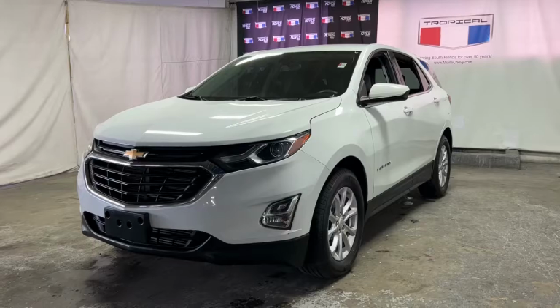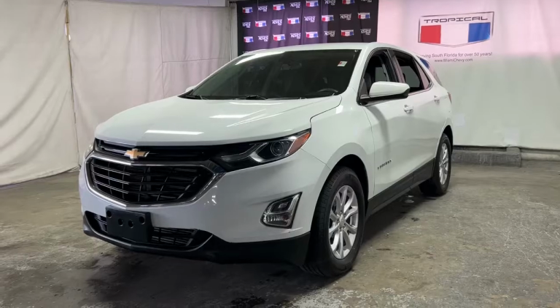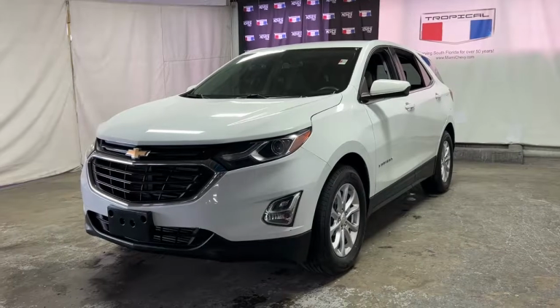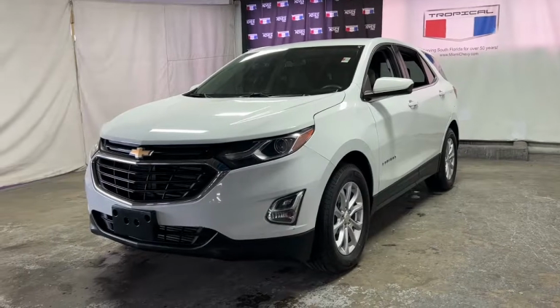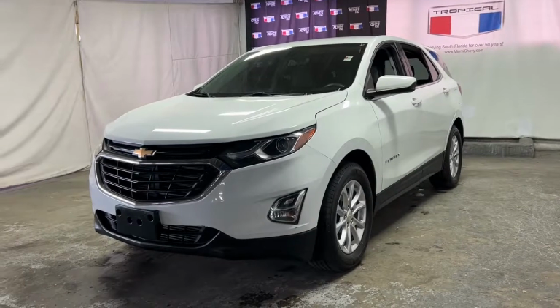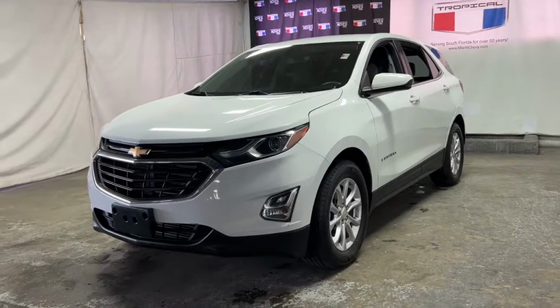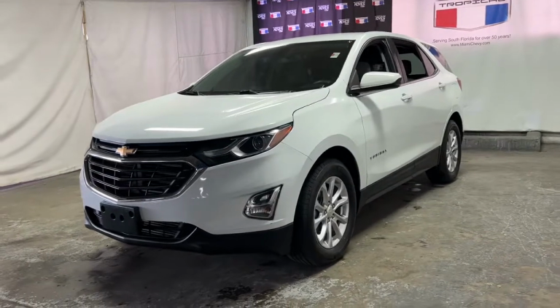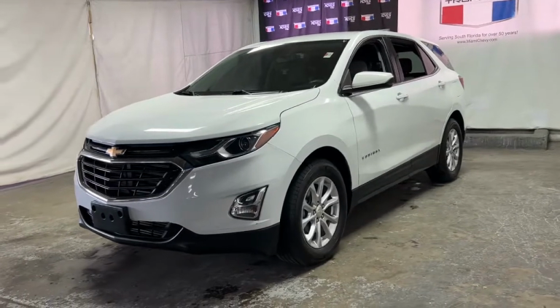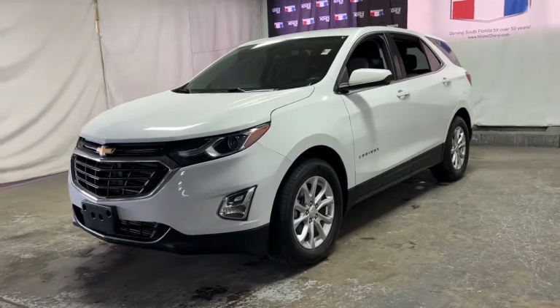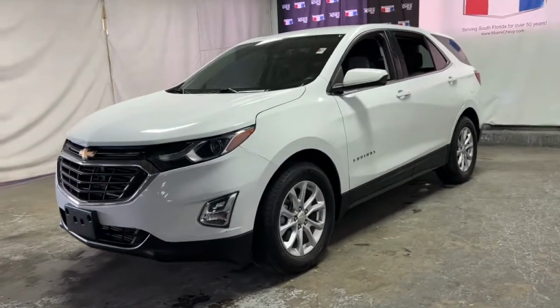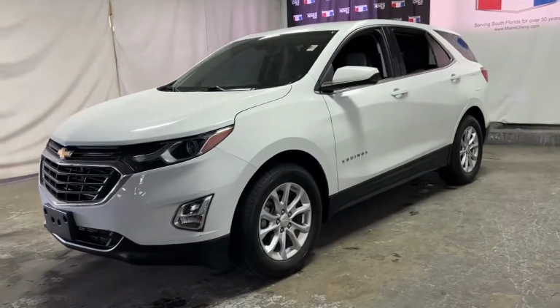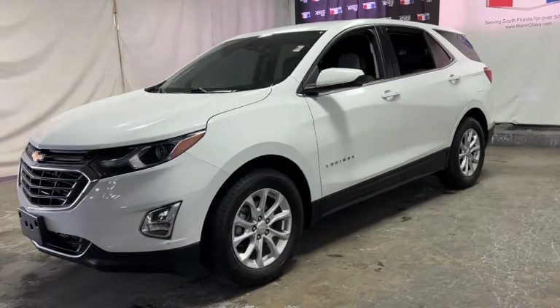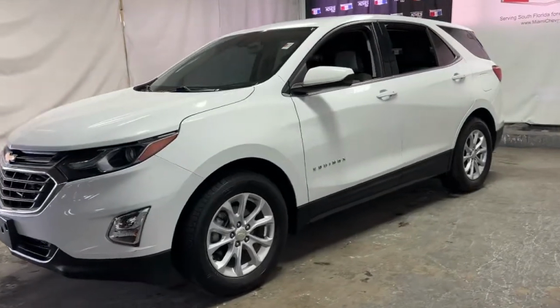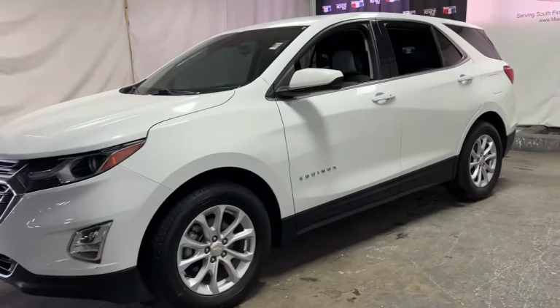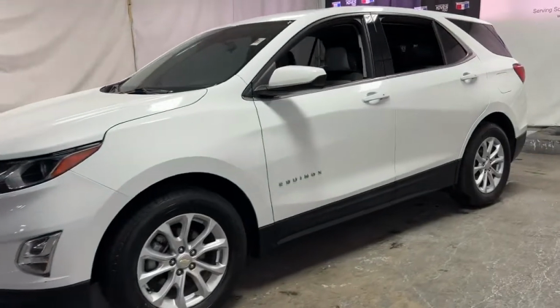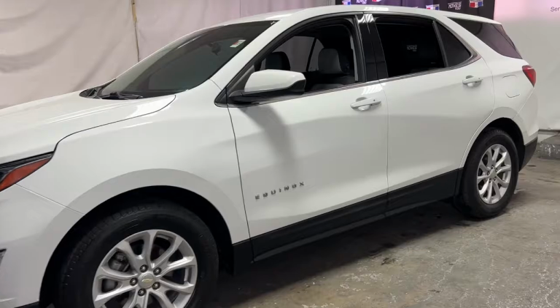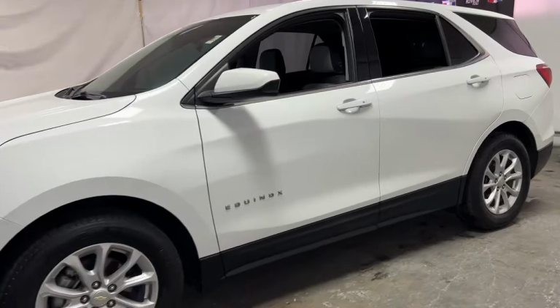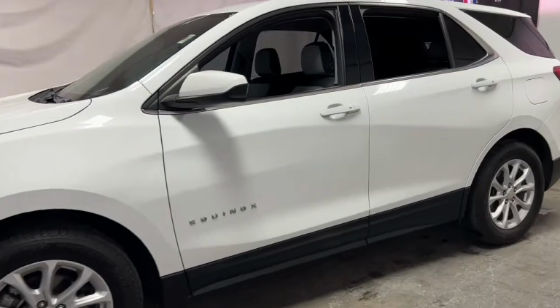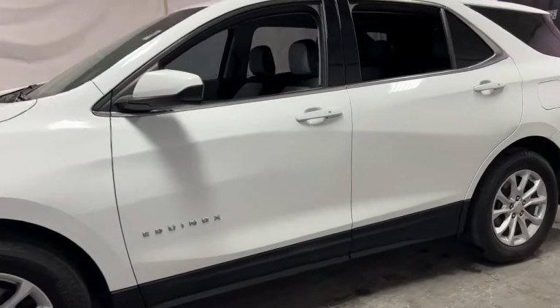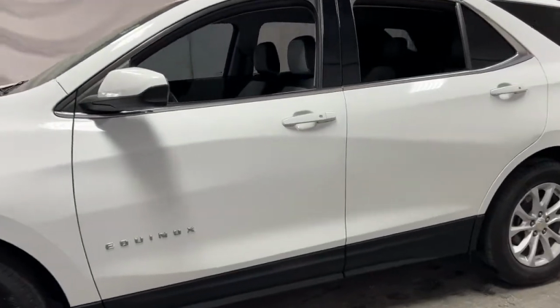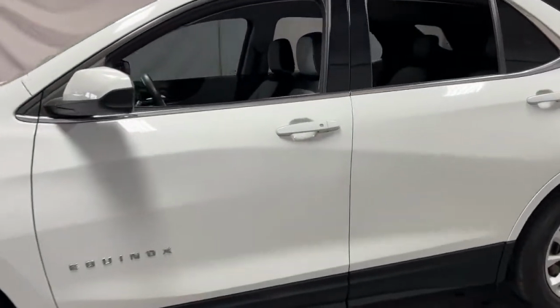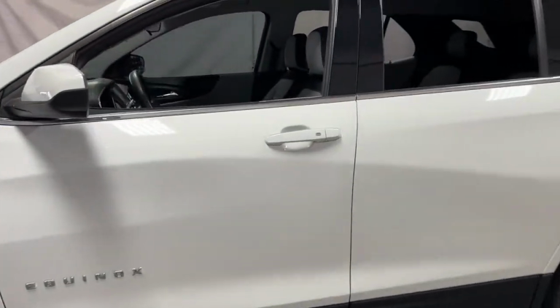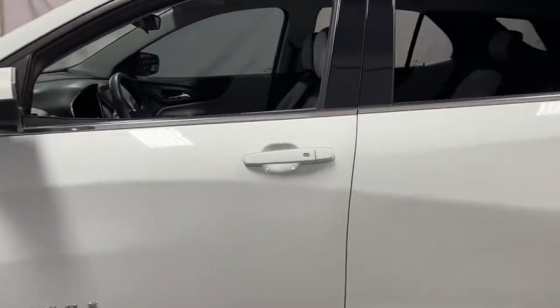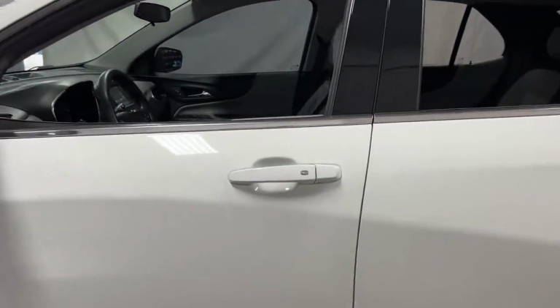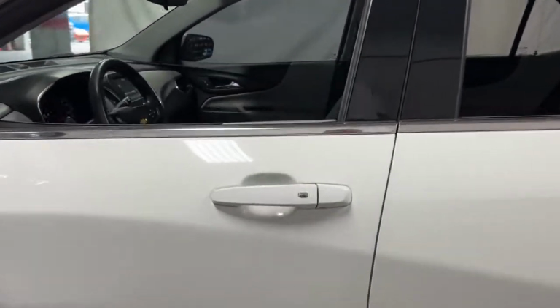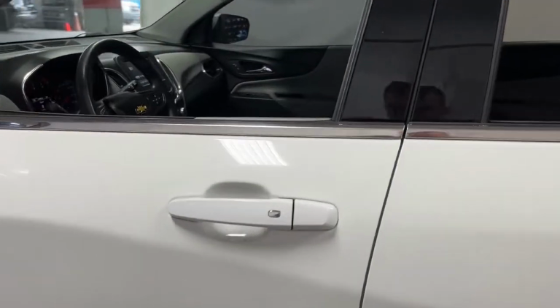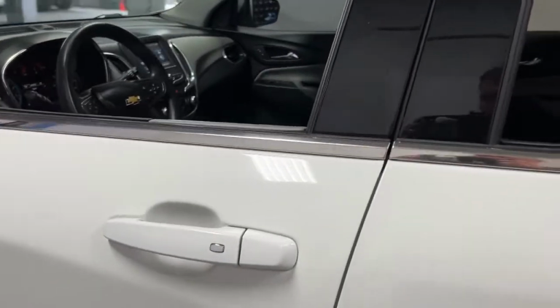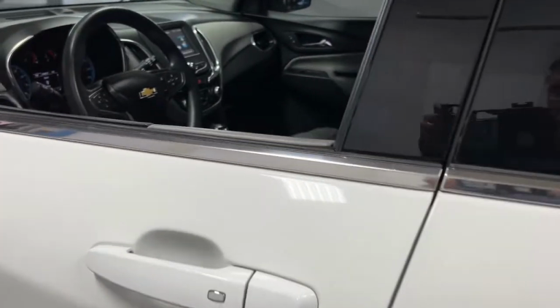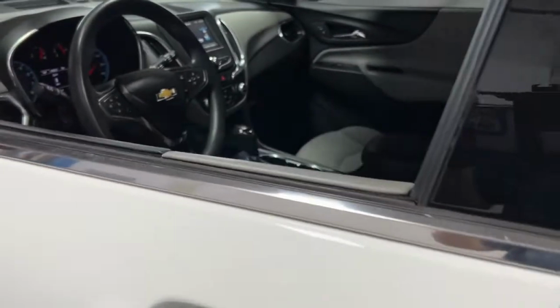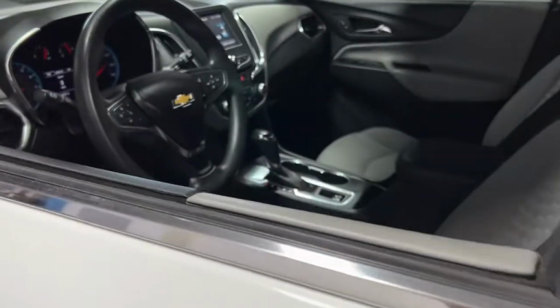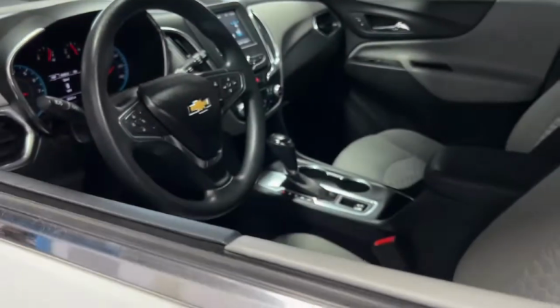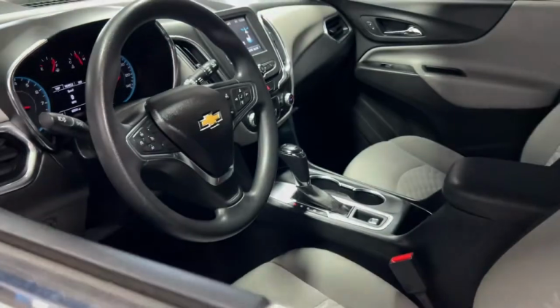Looking for your dream car? It could be the 2018 Chevrolet Equinox. With less than 70,000 miles on the odometer, this vehicle stands out from the rest.